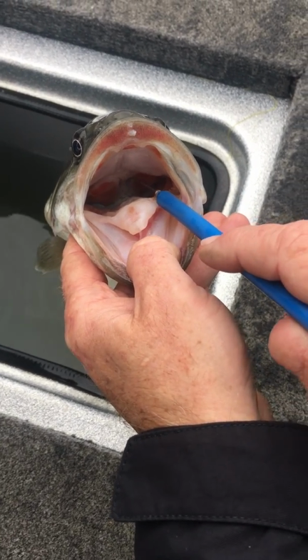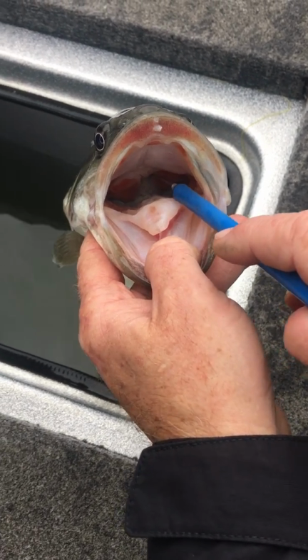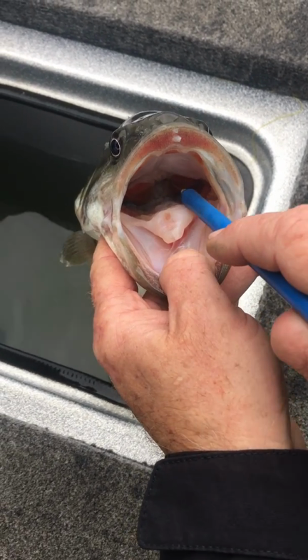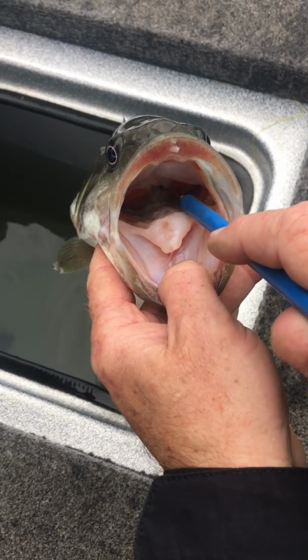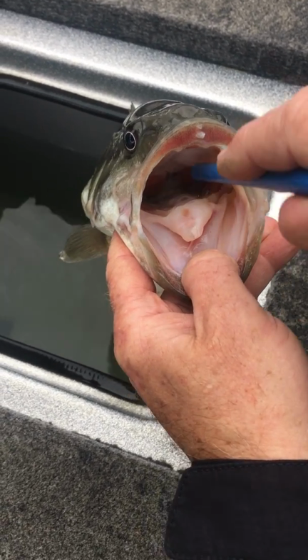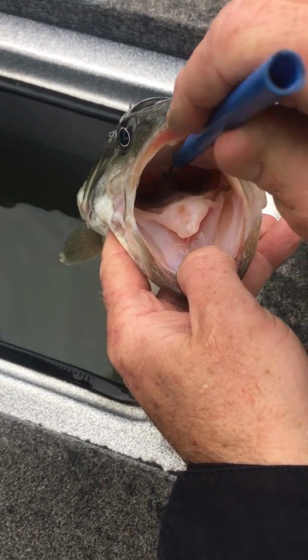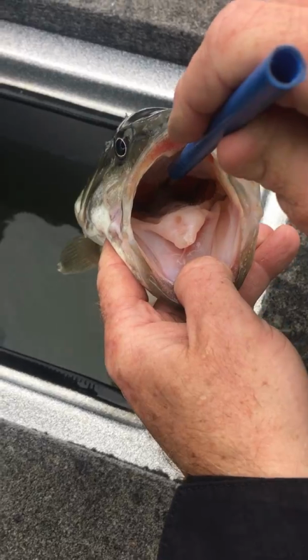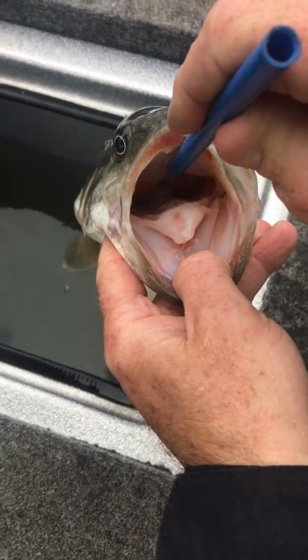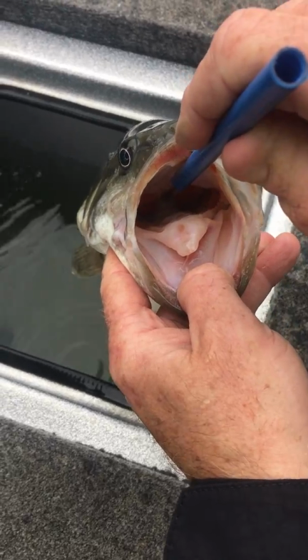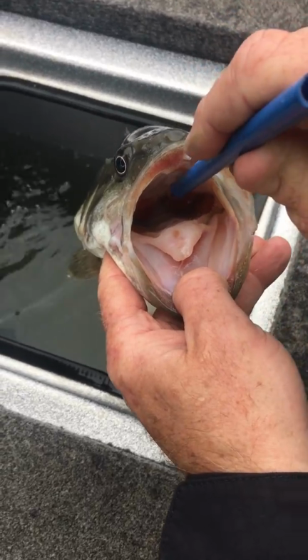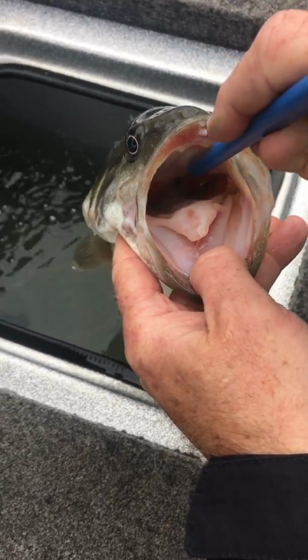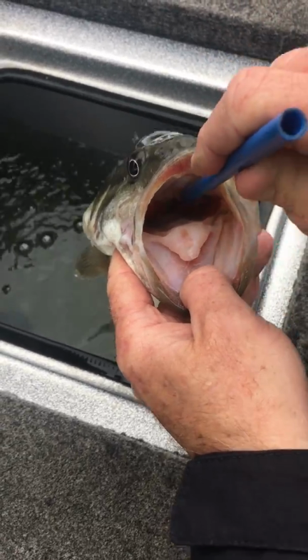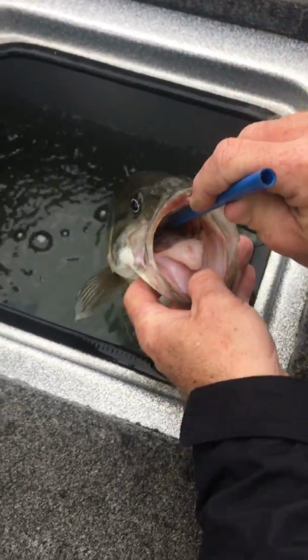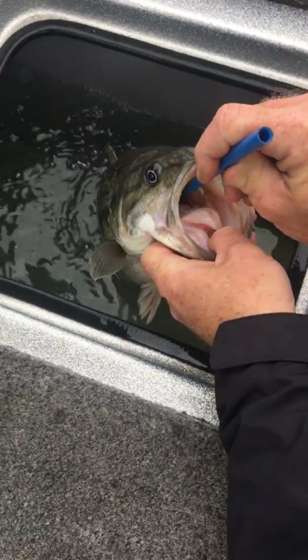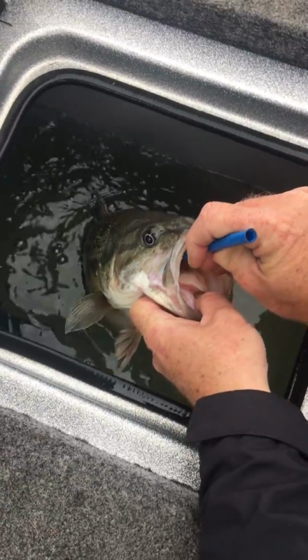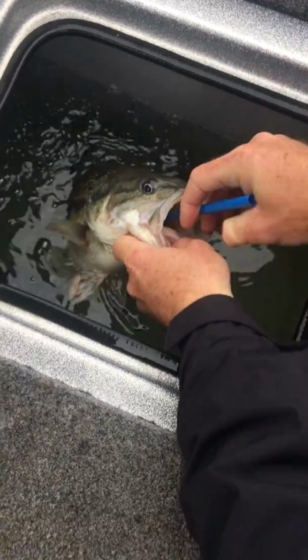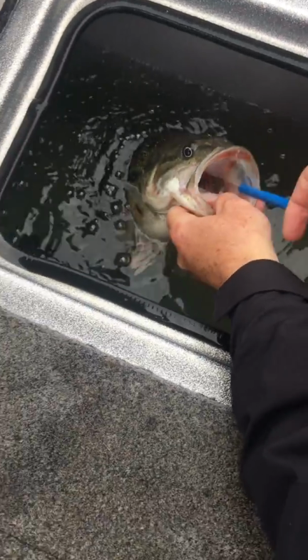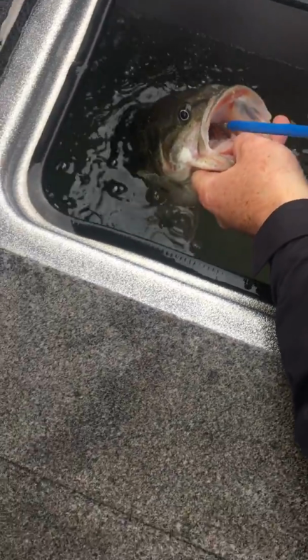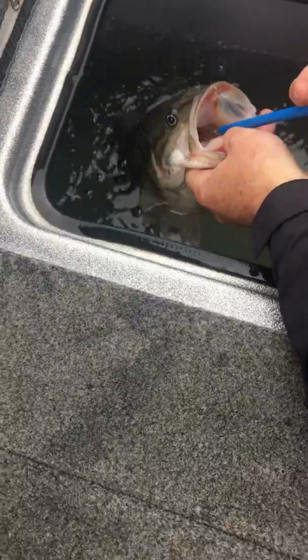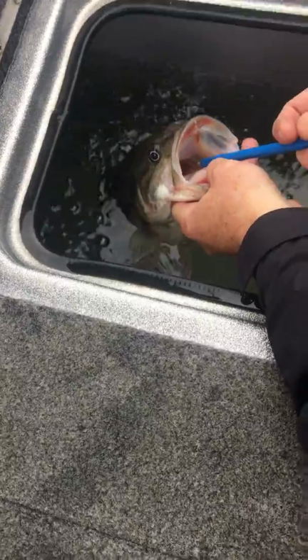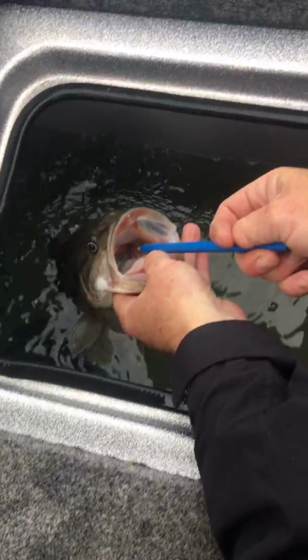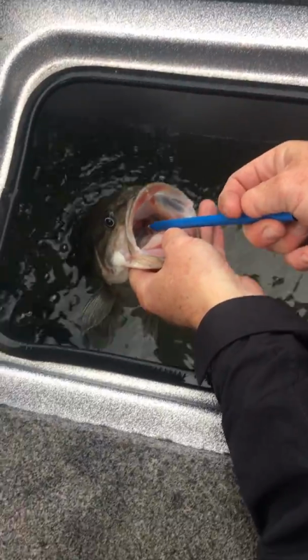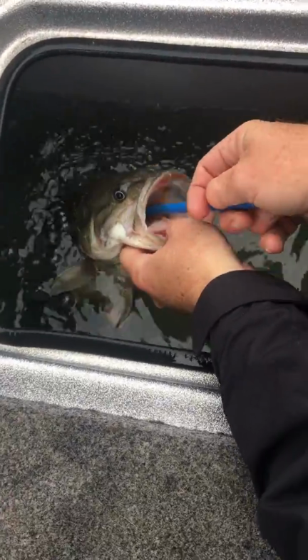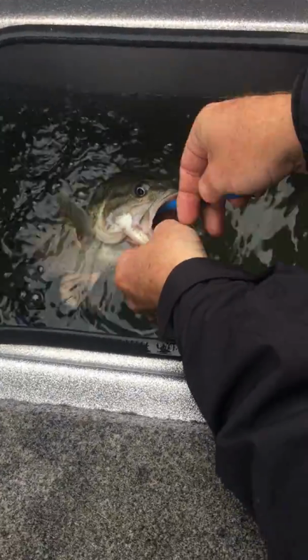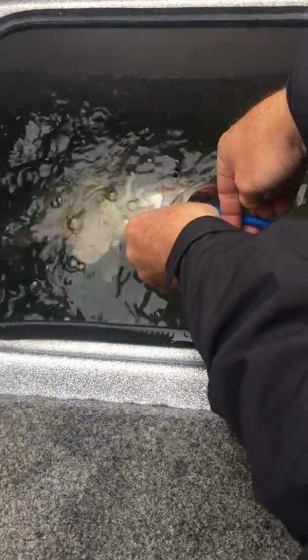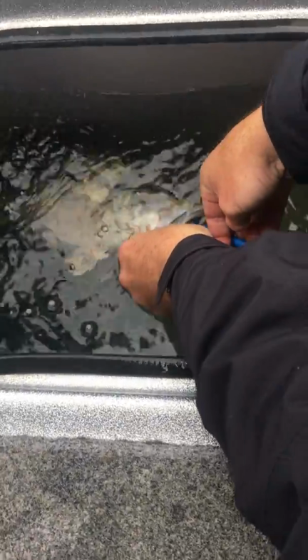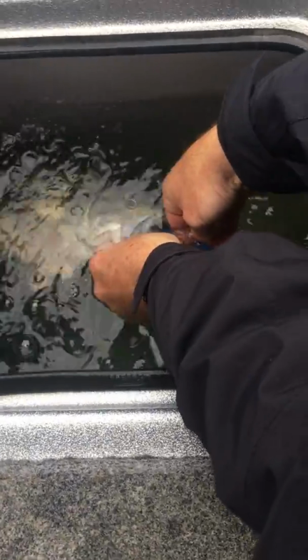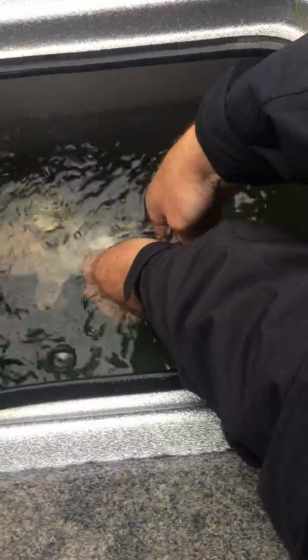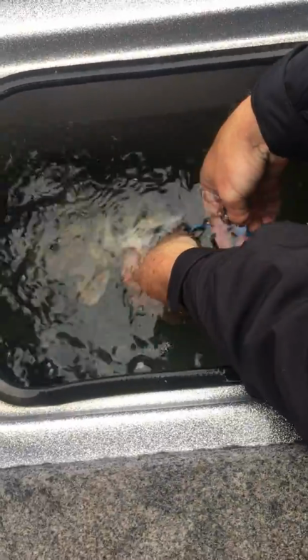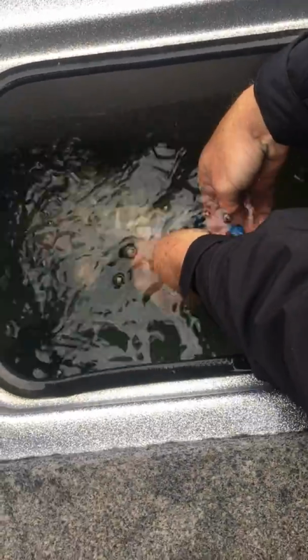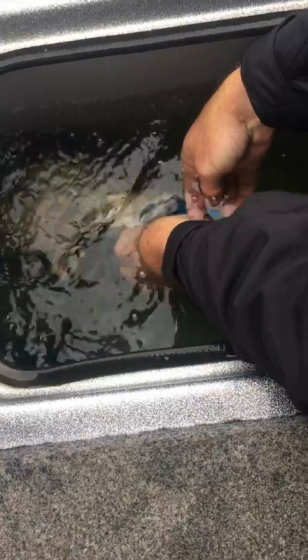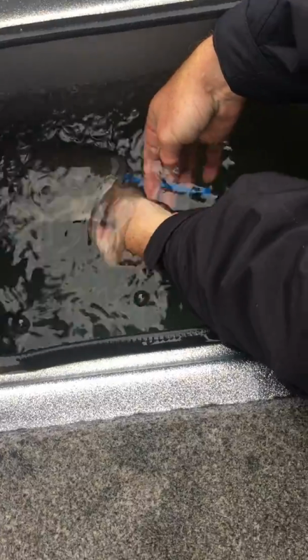Right there on the inside — point it straight down like it's swallowing it. You just want to poke in there, but put it underwater when you do it so that you can tell you've got the bladder. Now I poke through — watch, see the bubbles coming out.